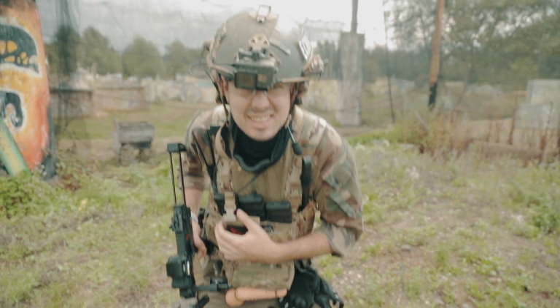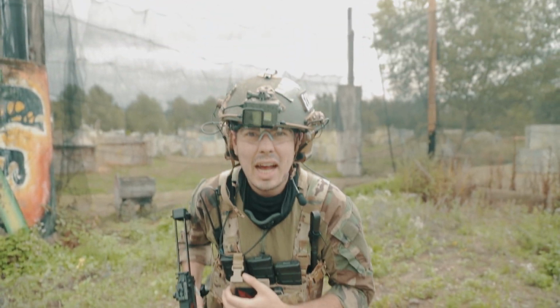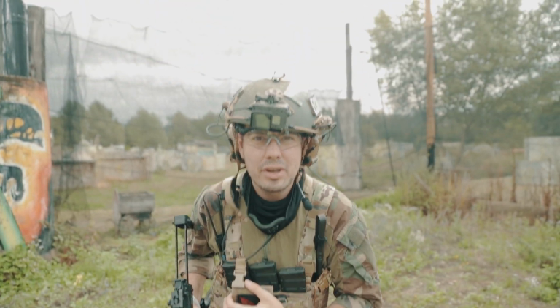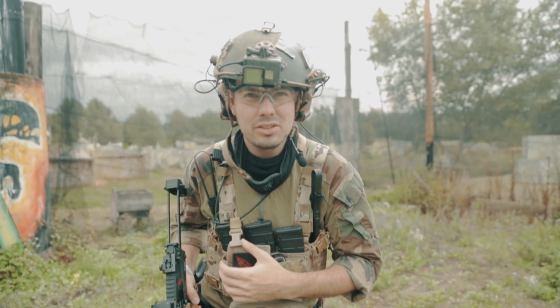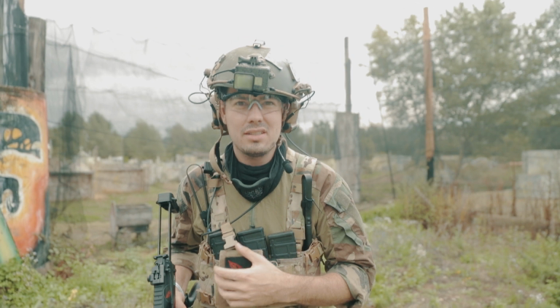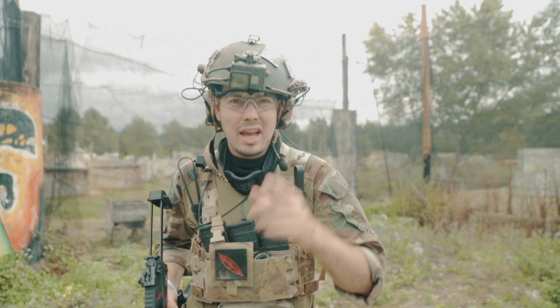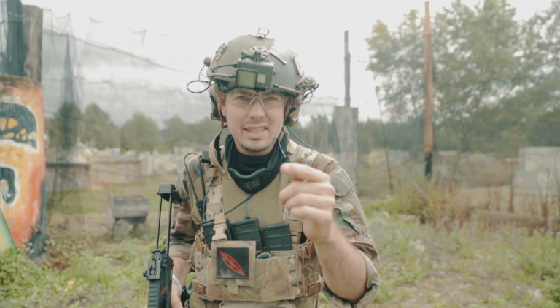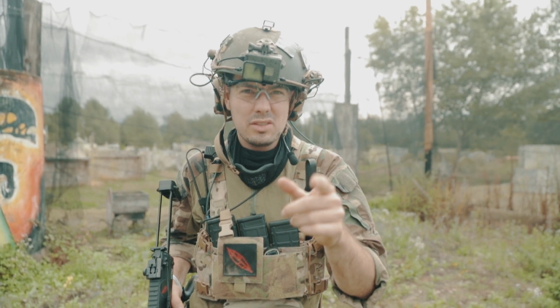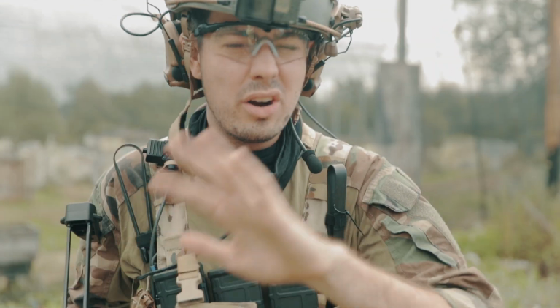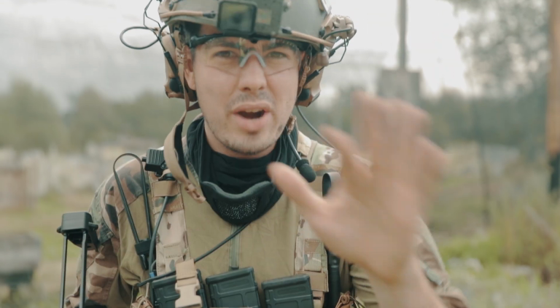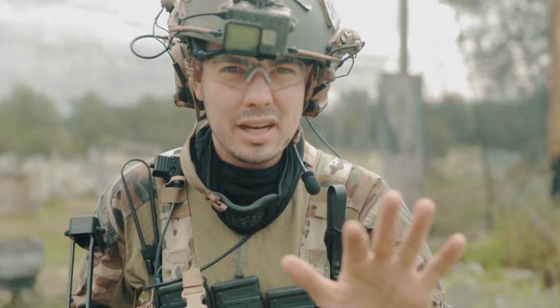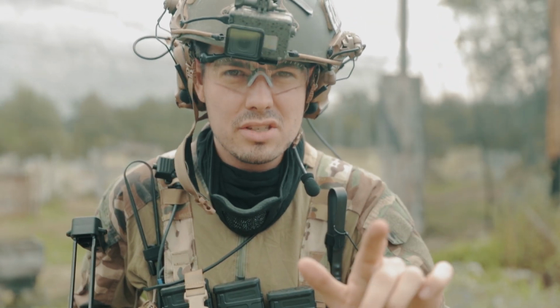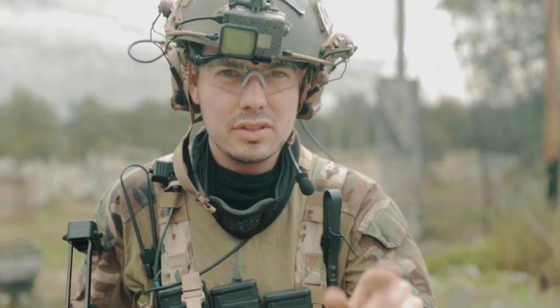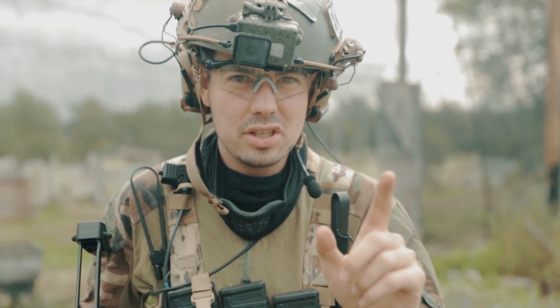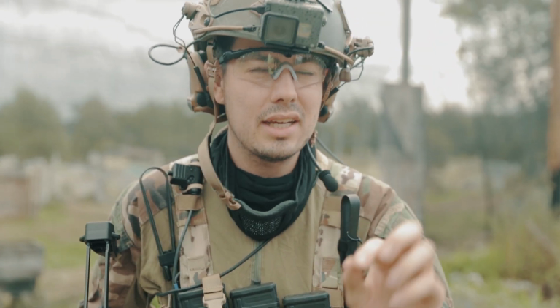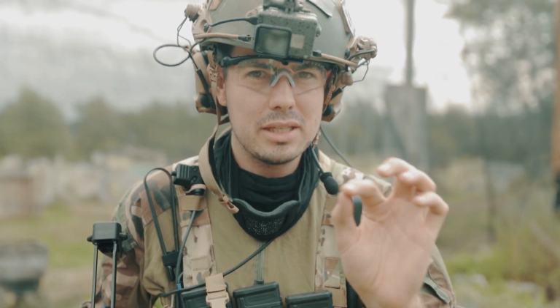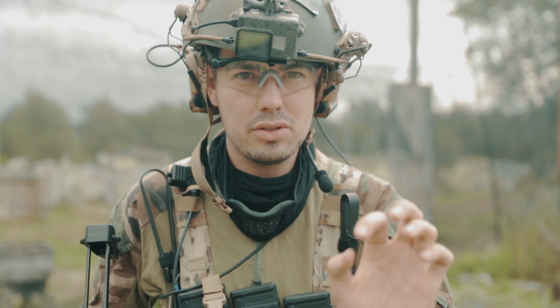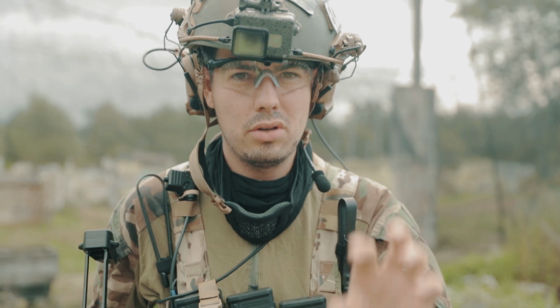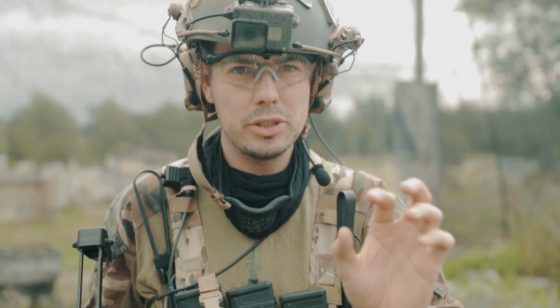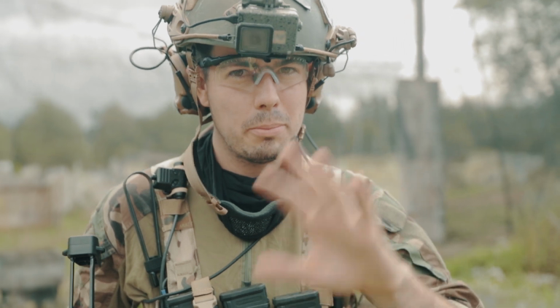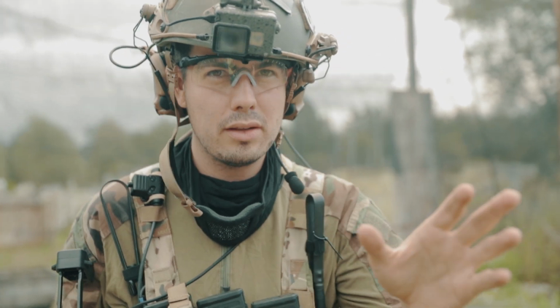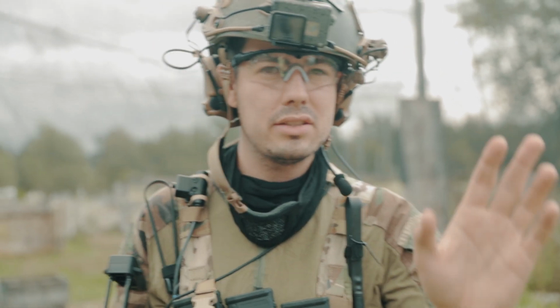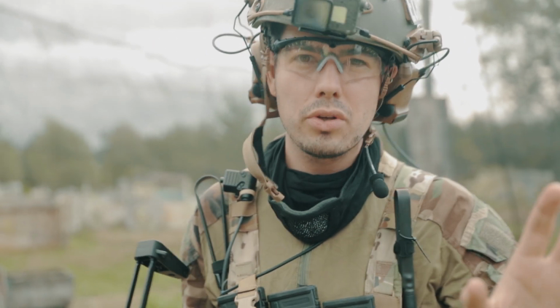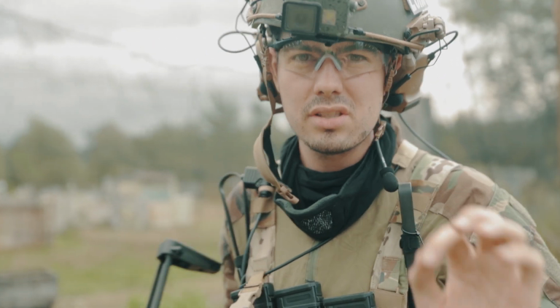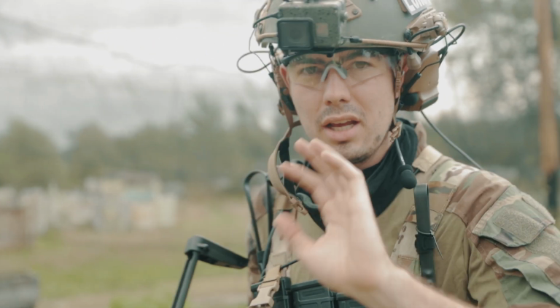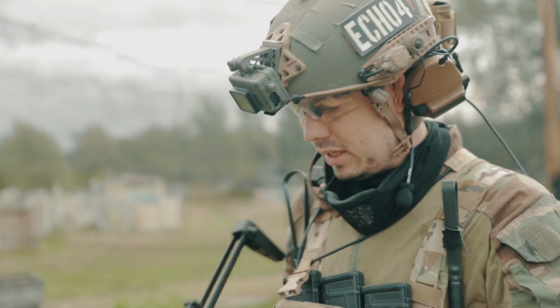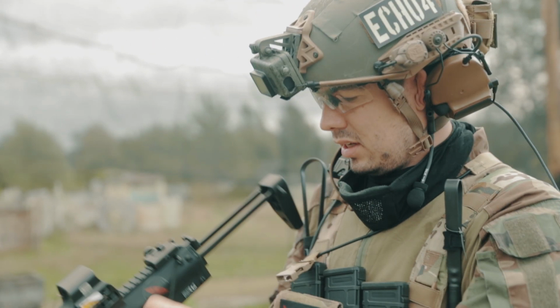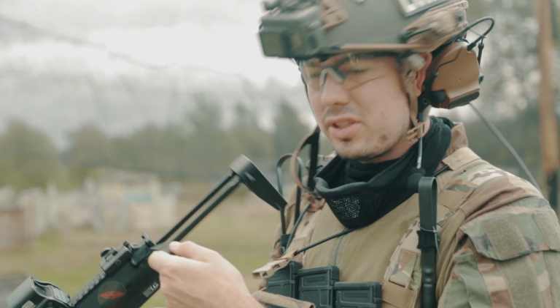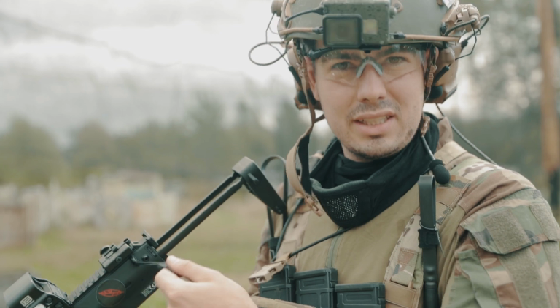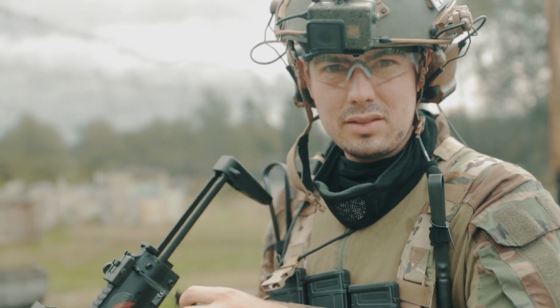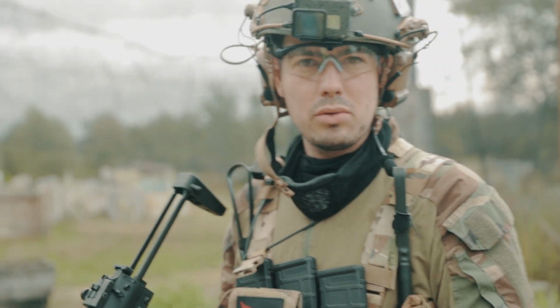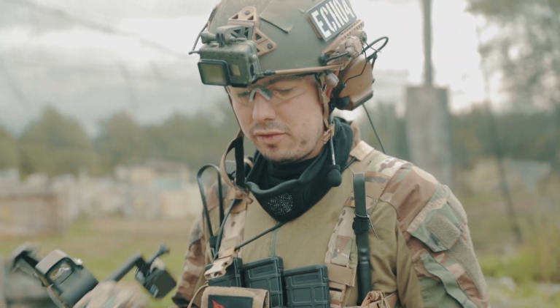Guys, I highly recommend AliExpress for random airsoft stuff. This is just the best place to go — super cheap. Might take 30 days to come to your house, but for stuff like this it's absolutely perfect.